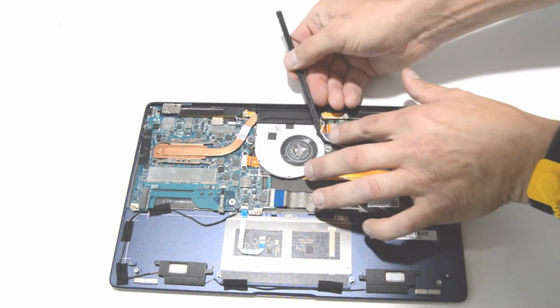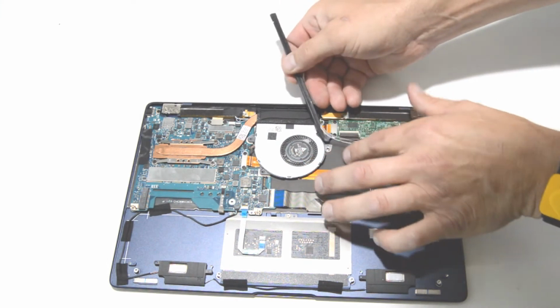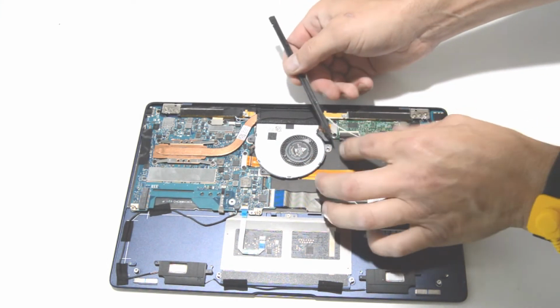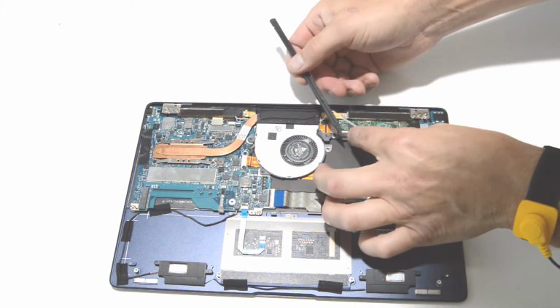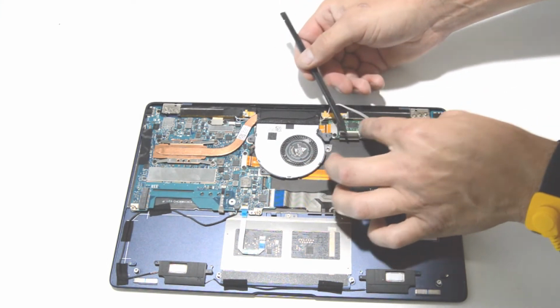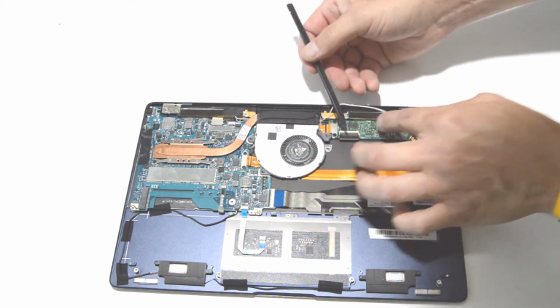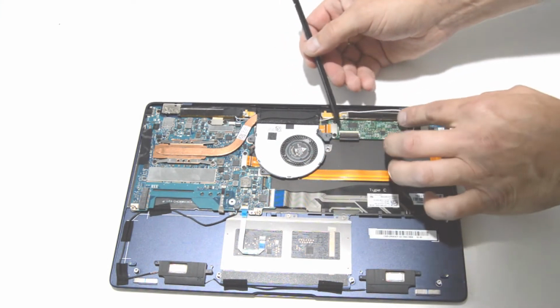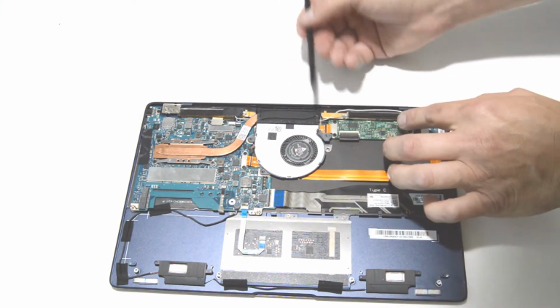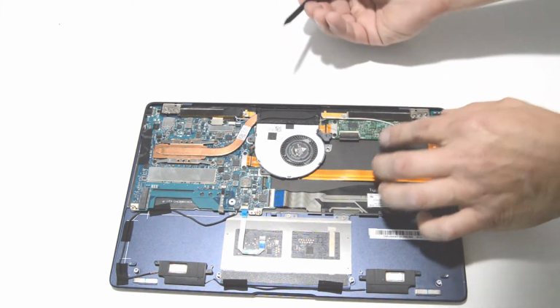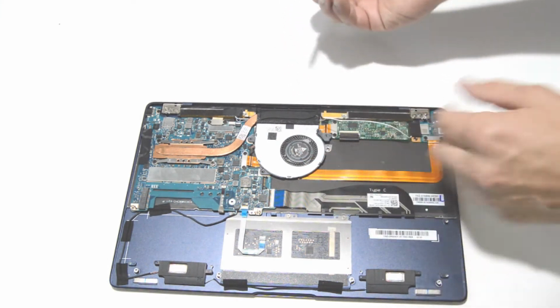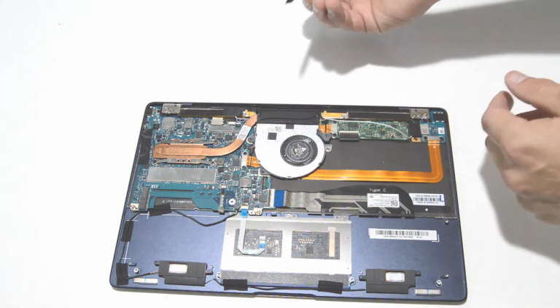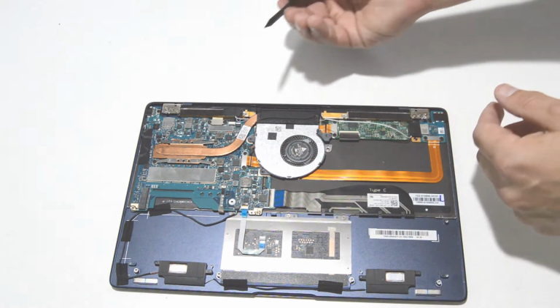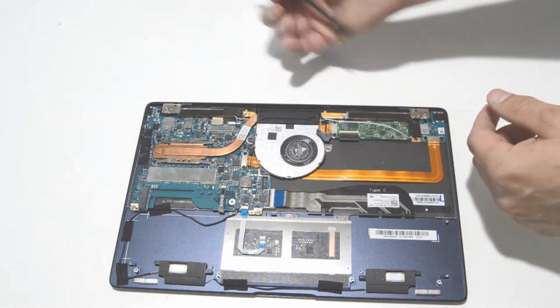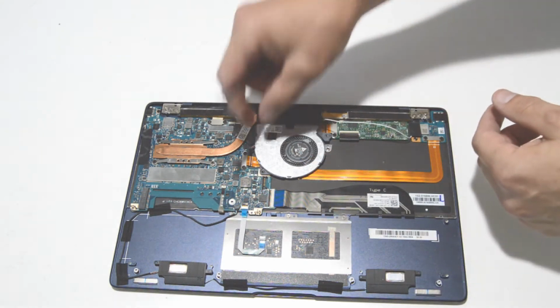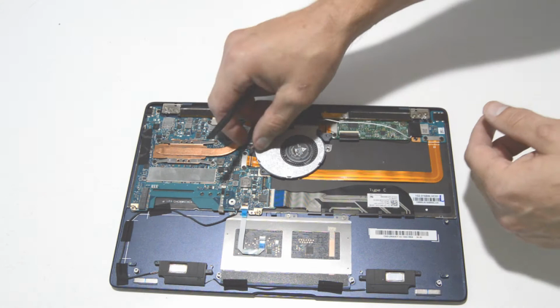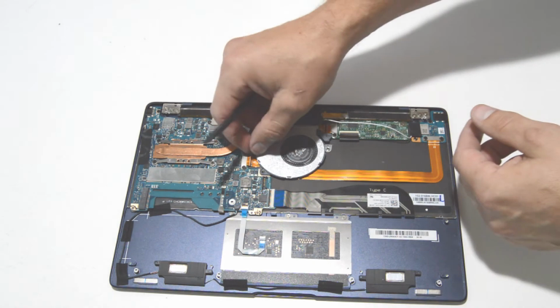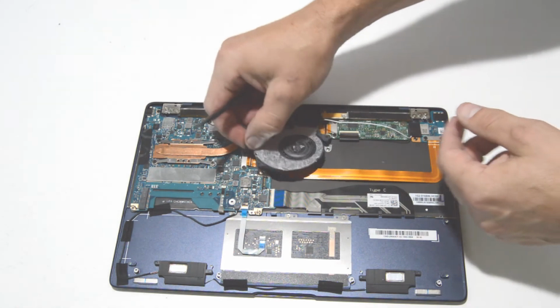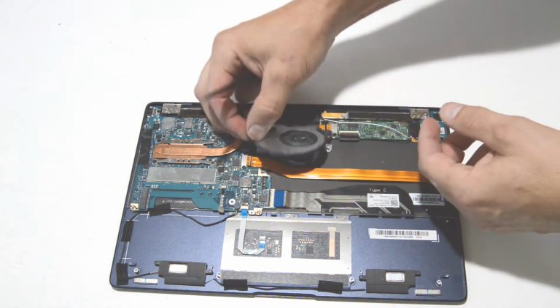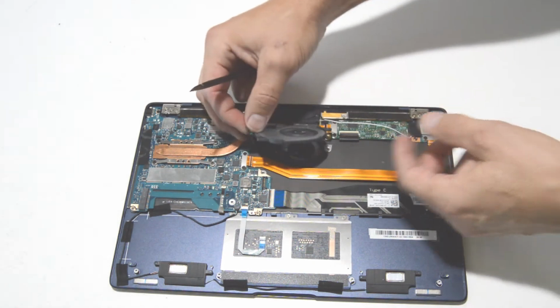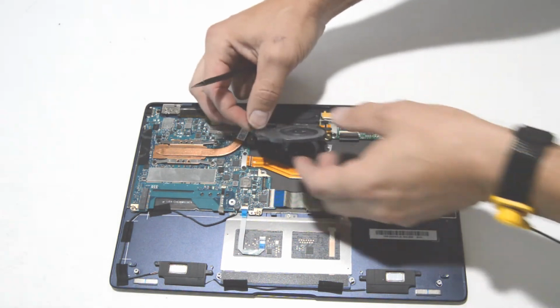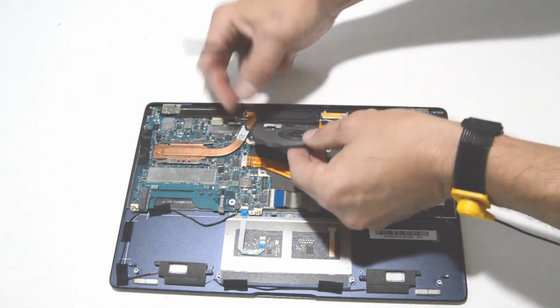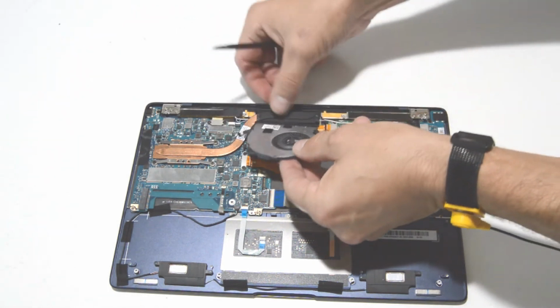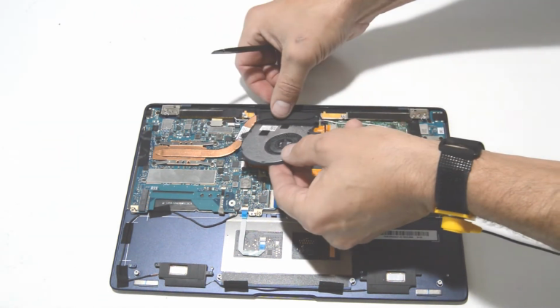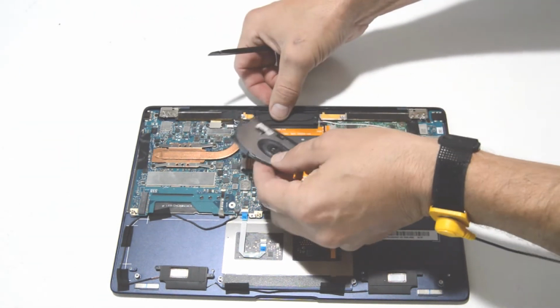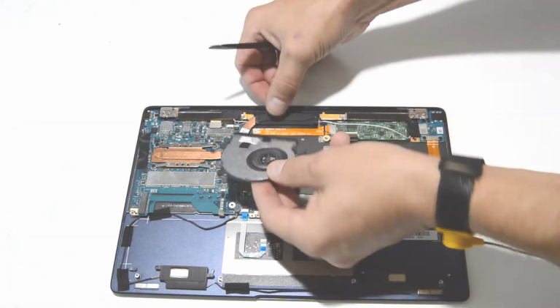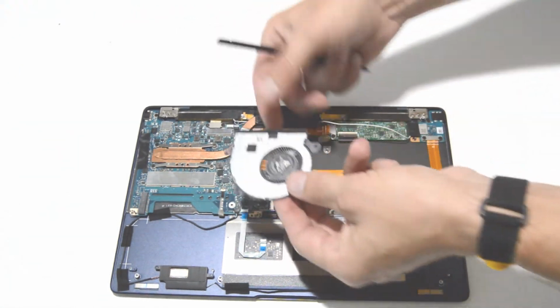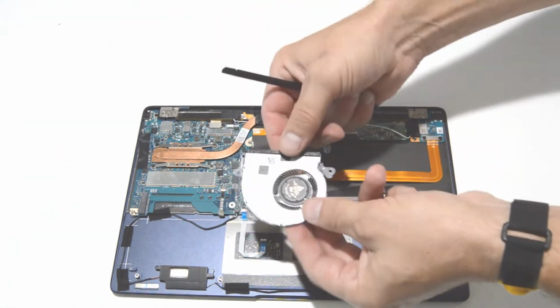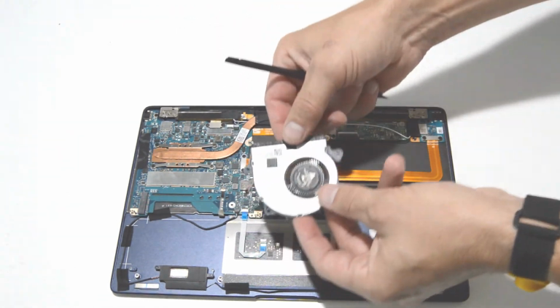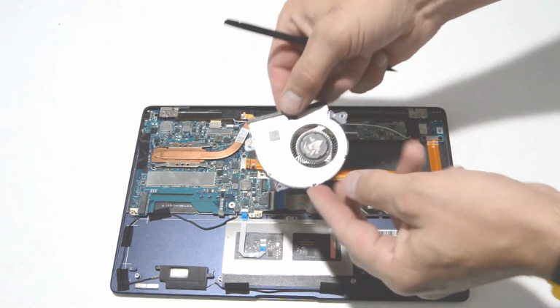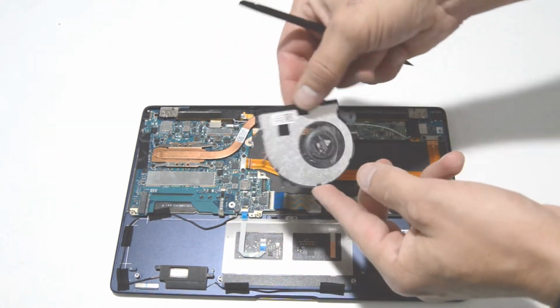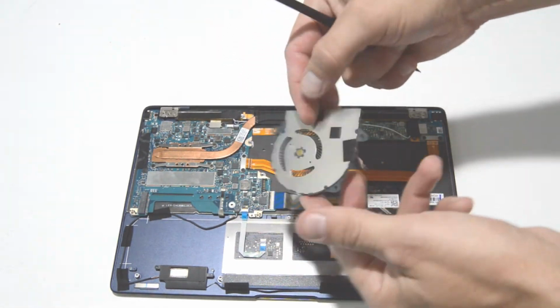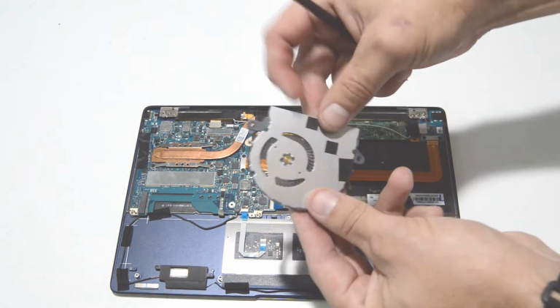Go ahead and free the antenna wire from the side of the fan, and you should be able to lift it straight out.